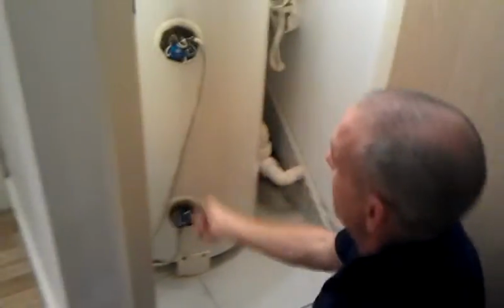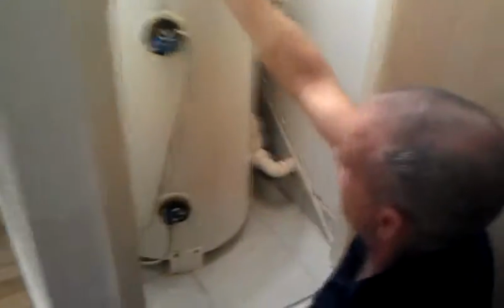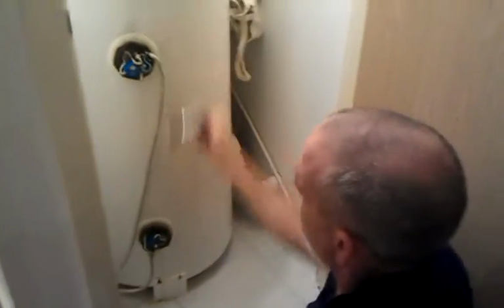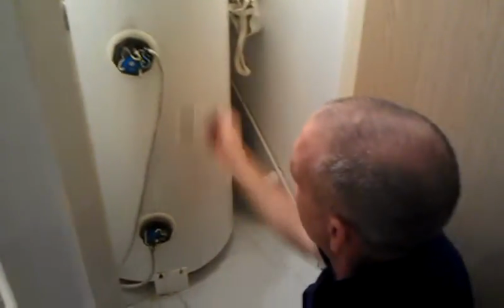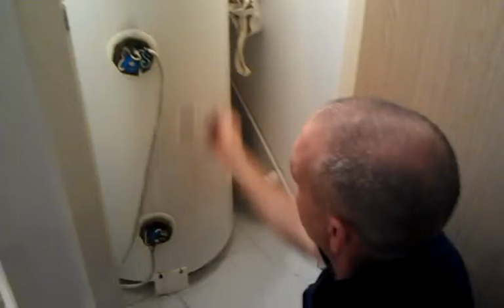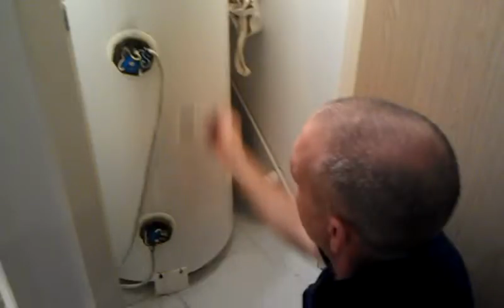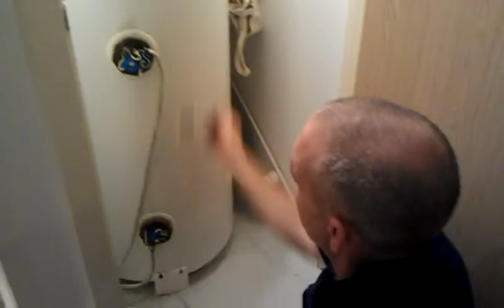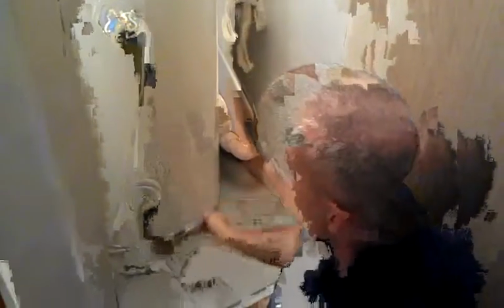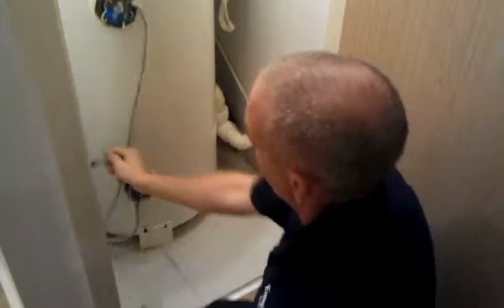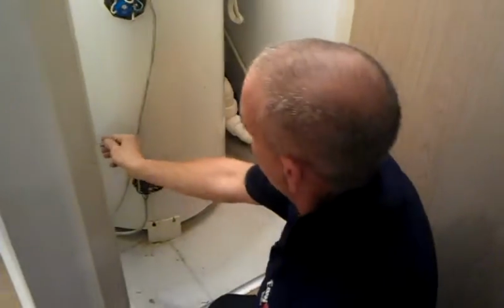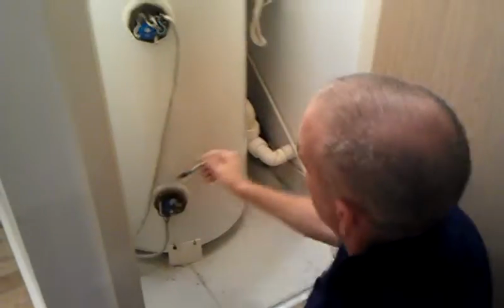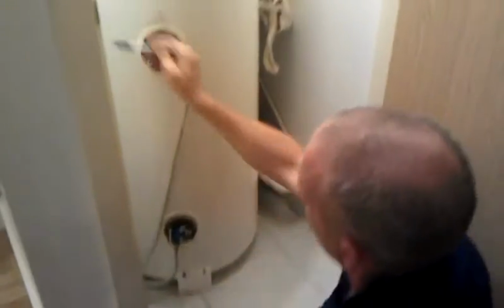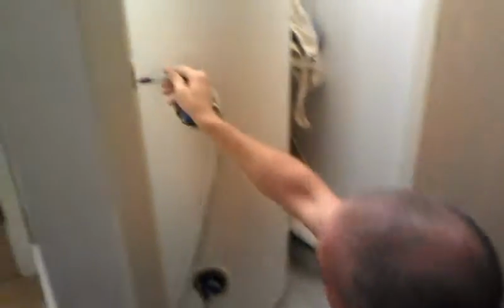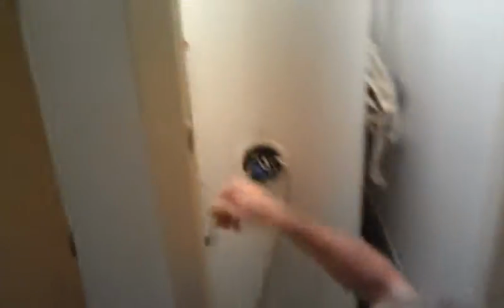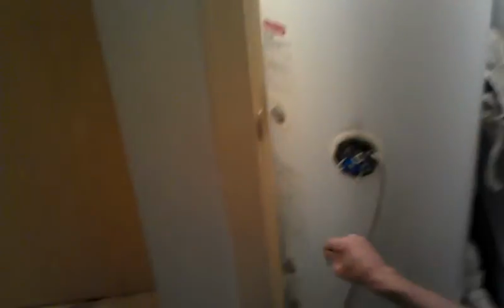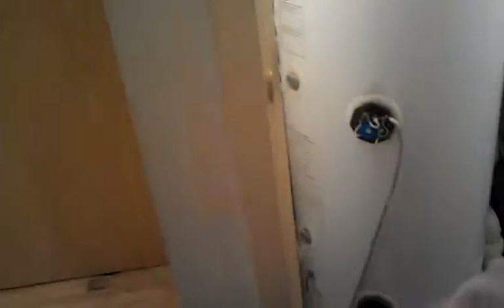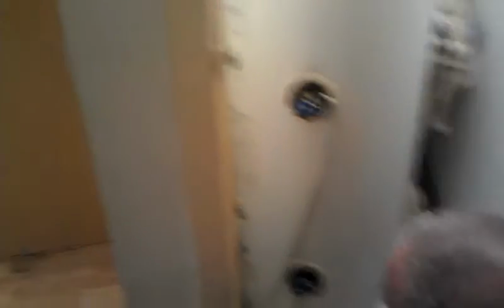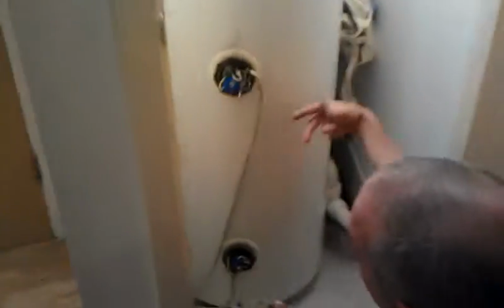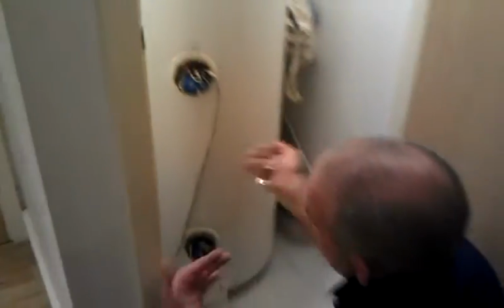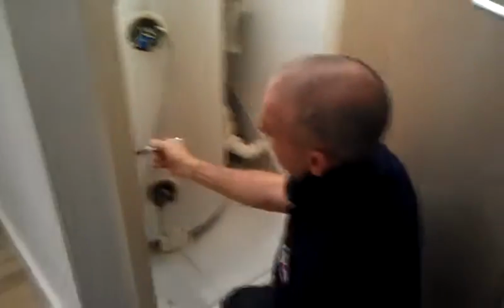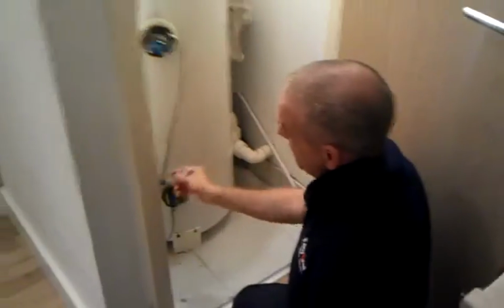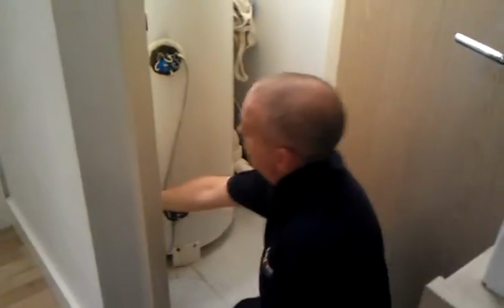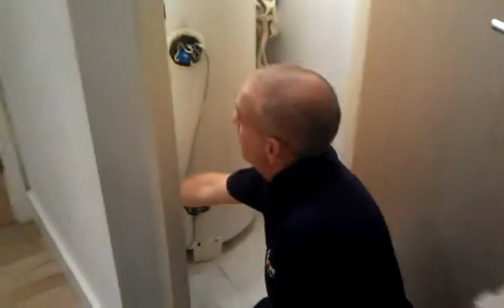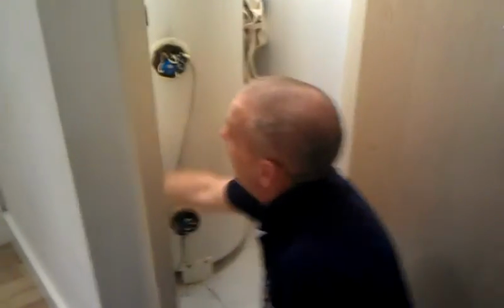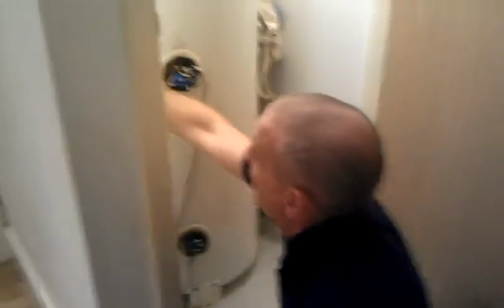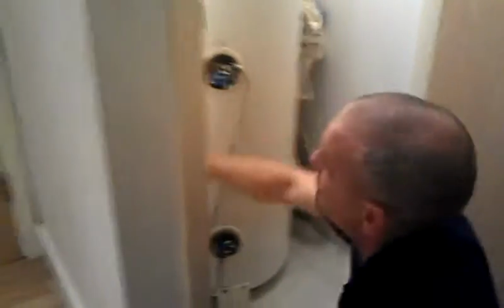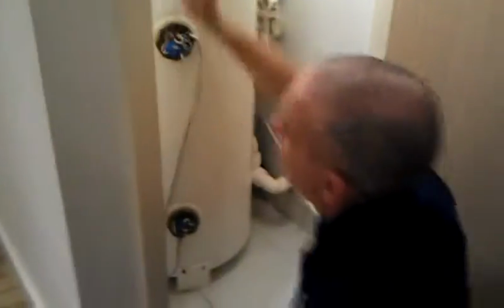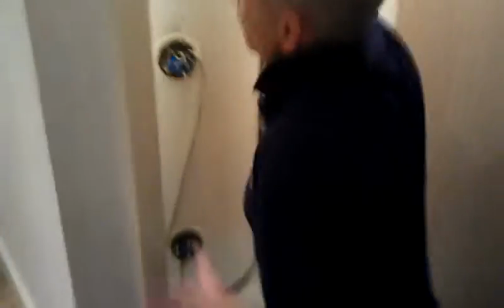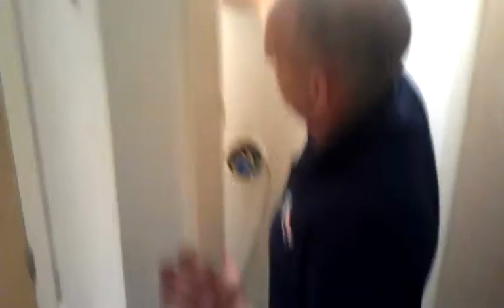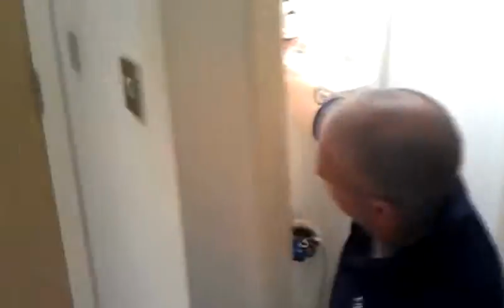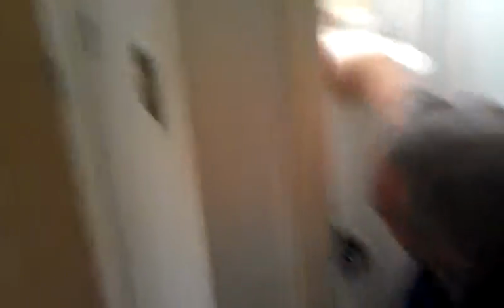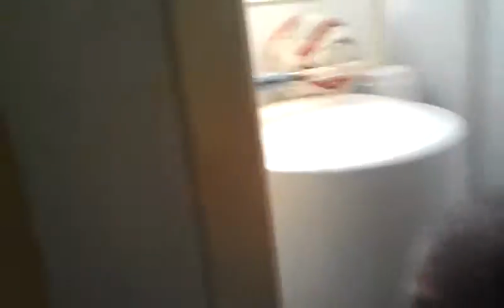So you need to drain the whole cylinder, both the elements, twist the cylinder around, replace the anodes, twist it back round again to the other connections. Also your T and P valve is leaking, as you can see.